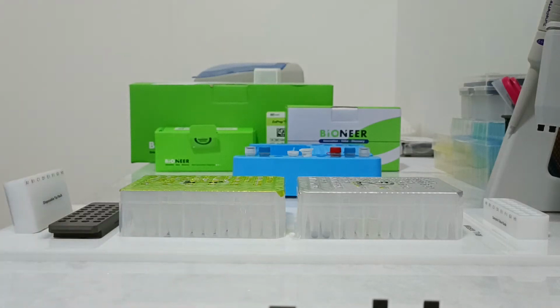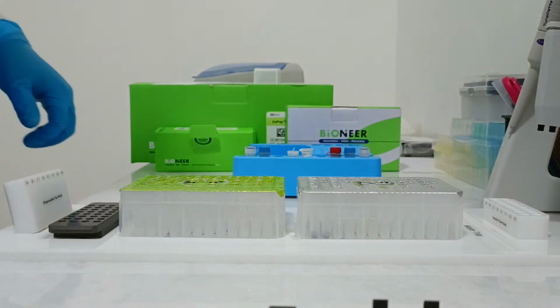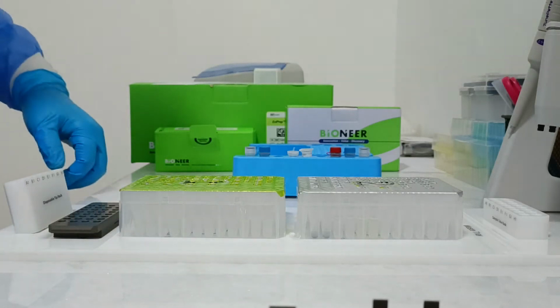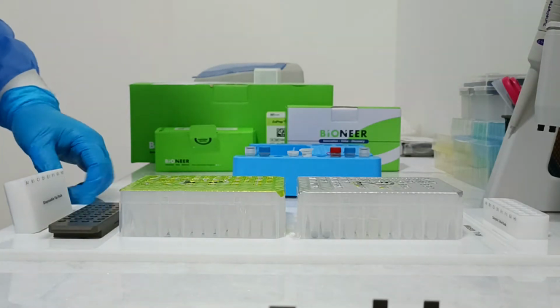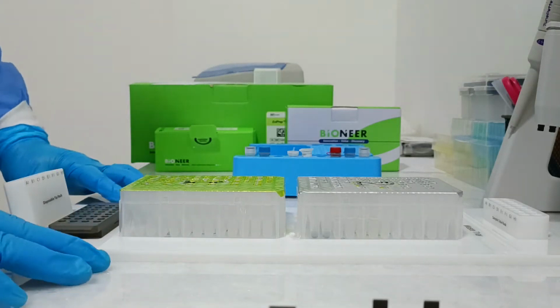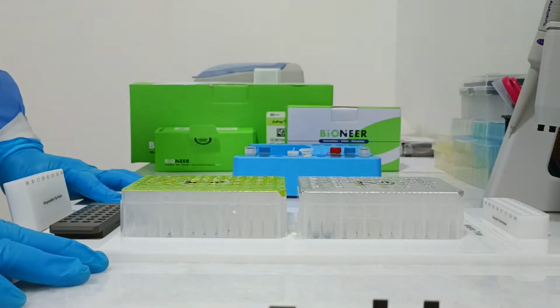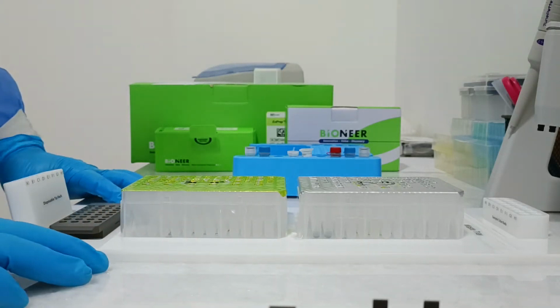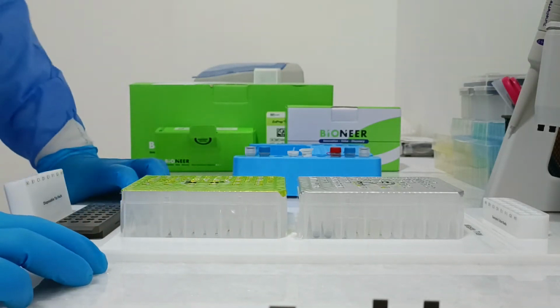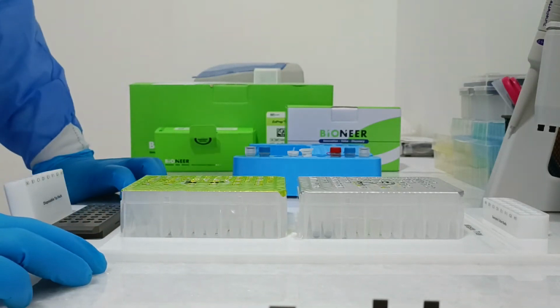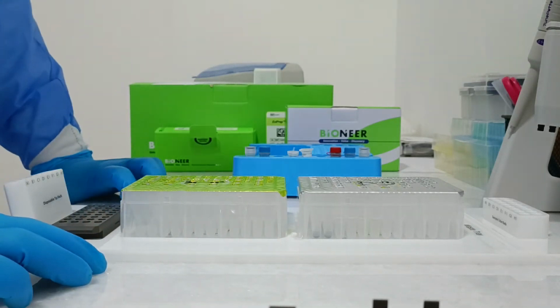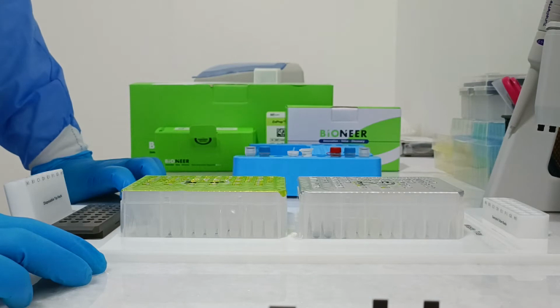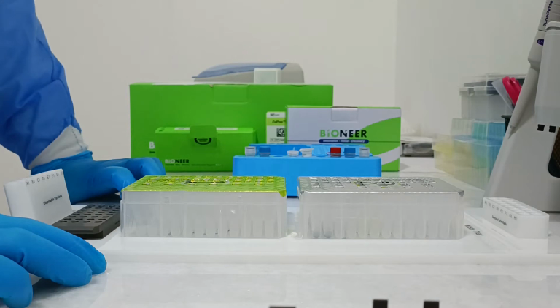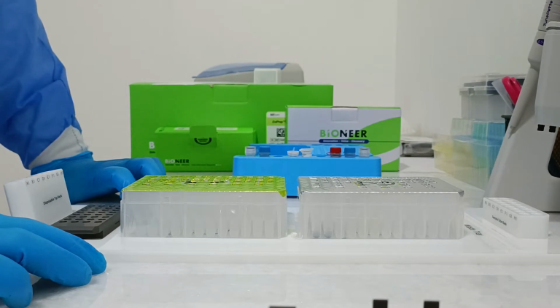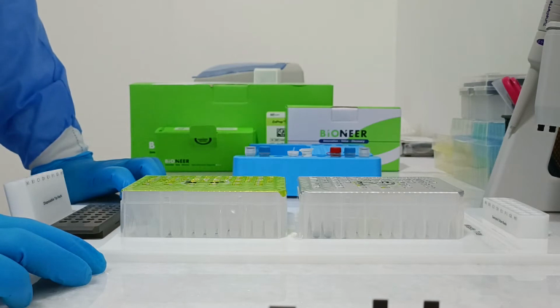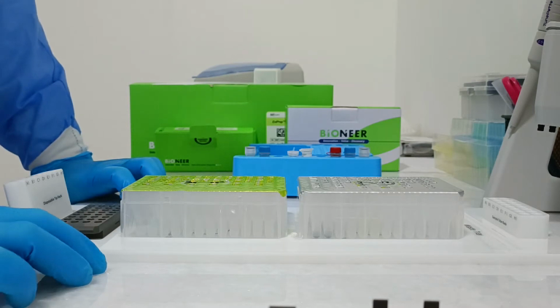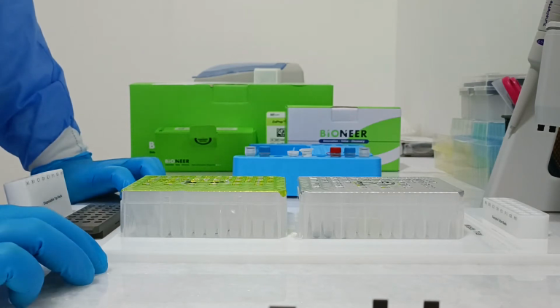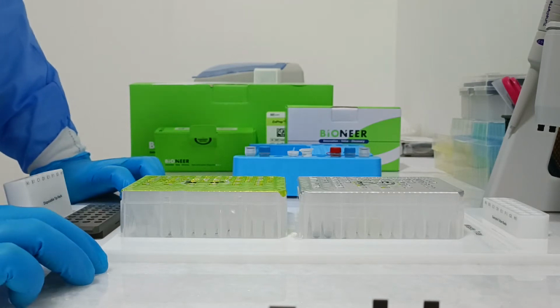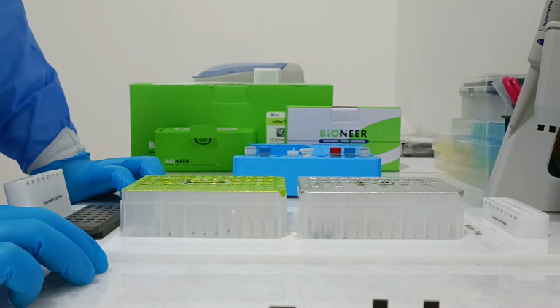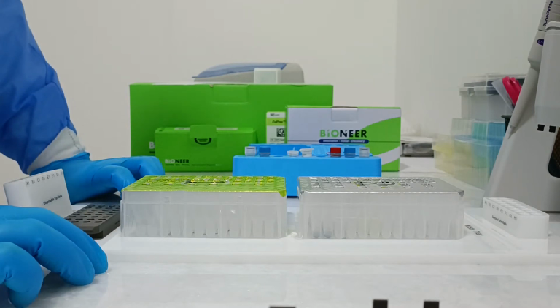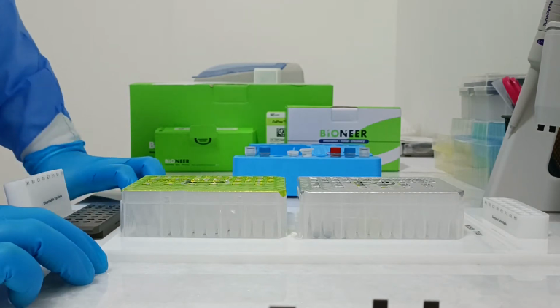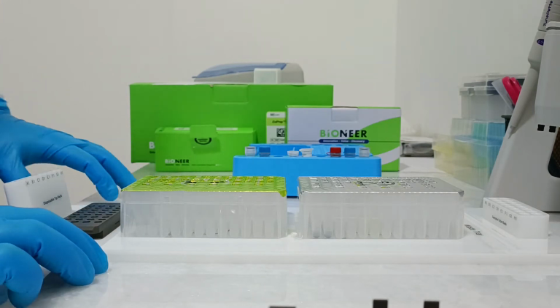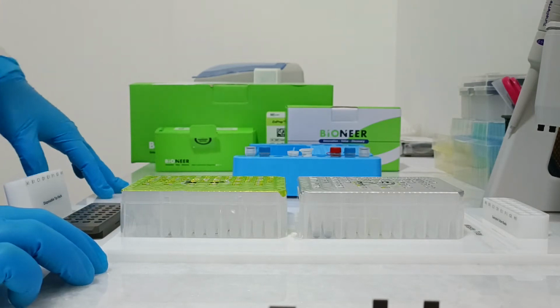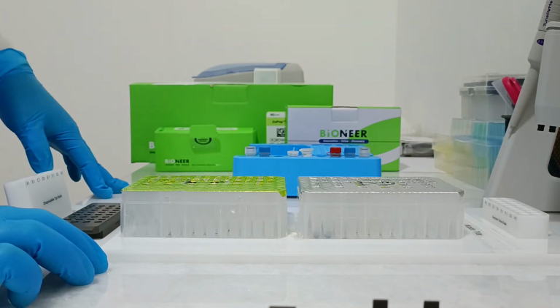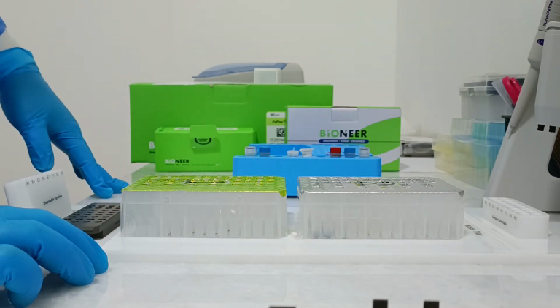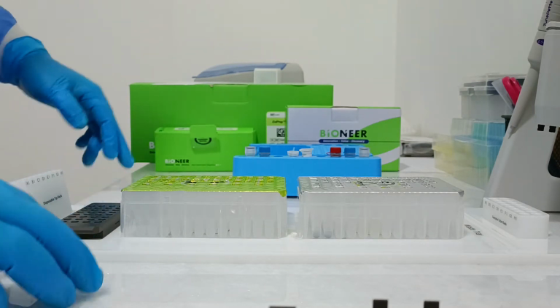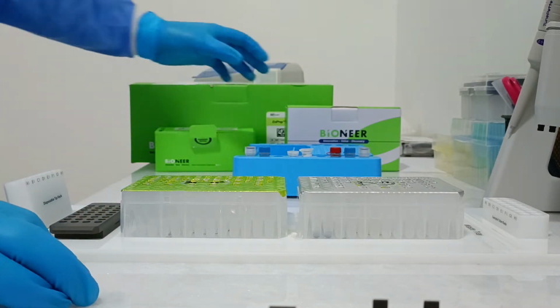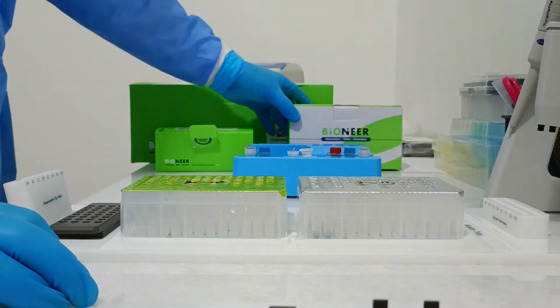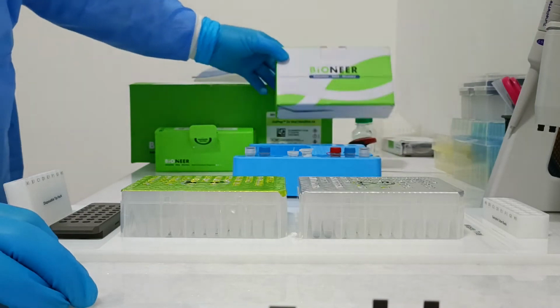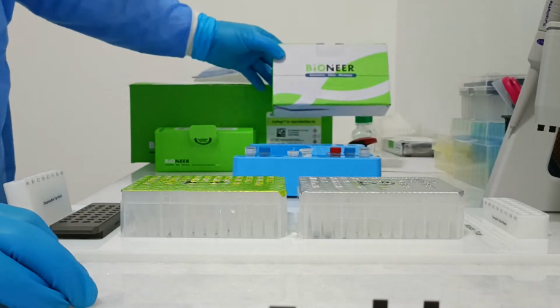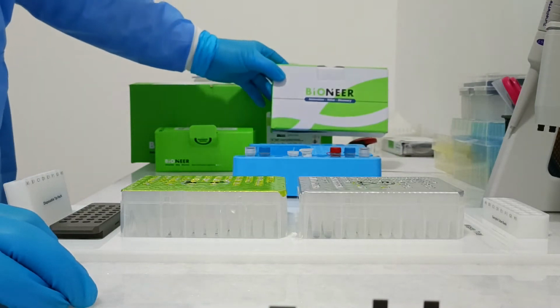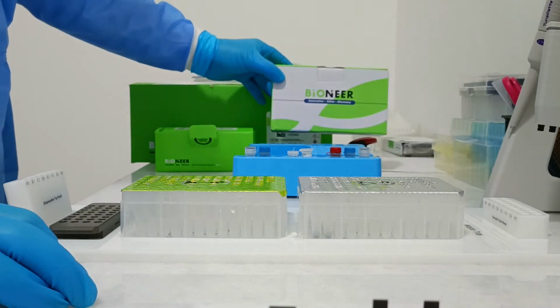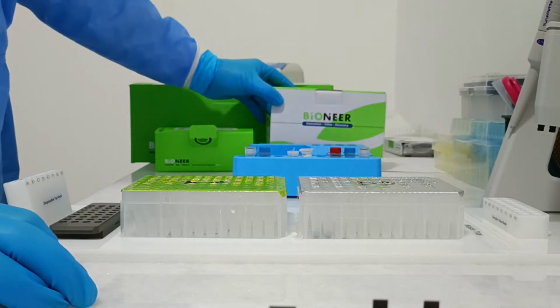Today we will do the Hepatitis C virus PCR, real-time PCR. We will use the BioMare kit.